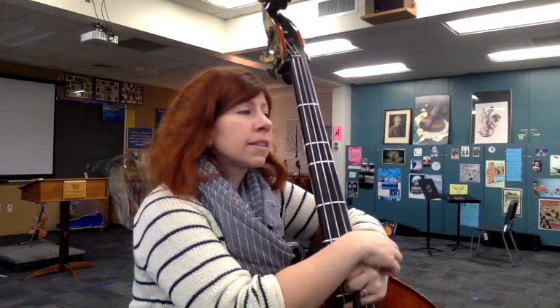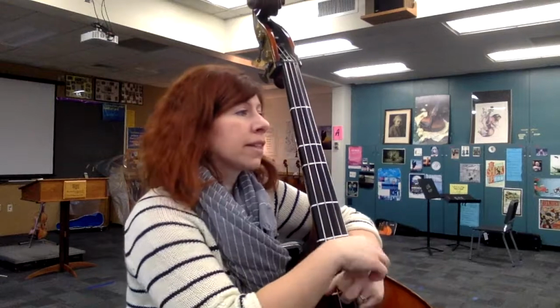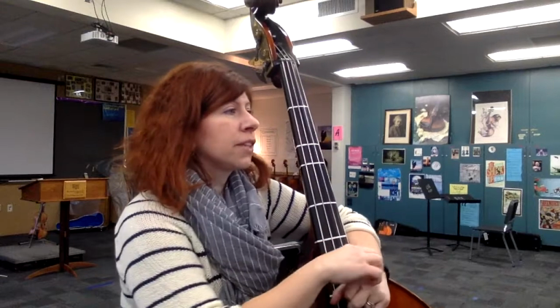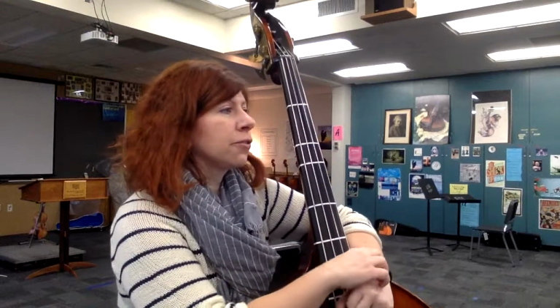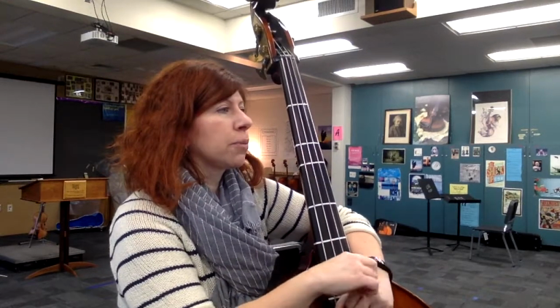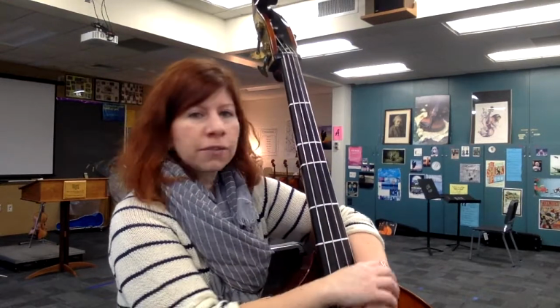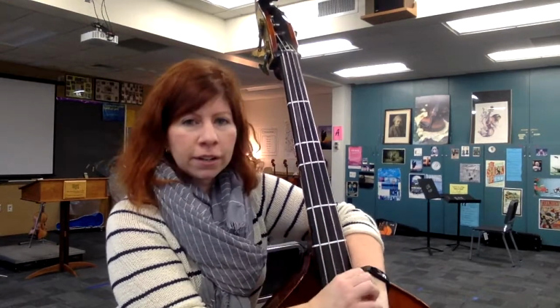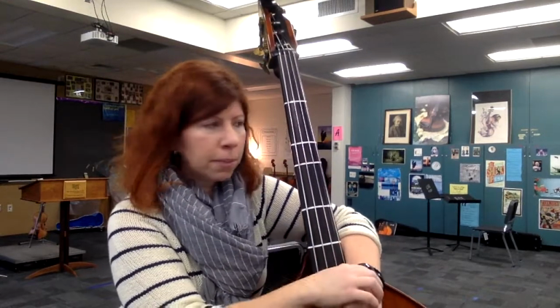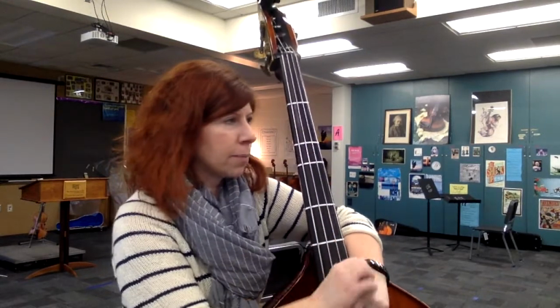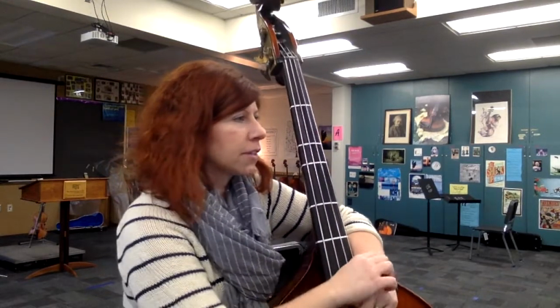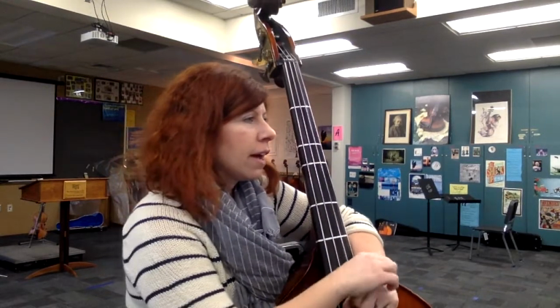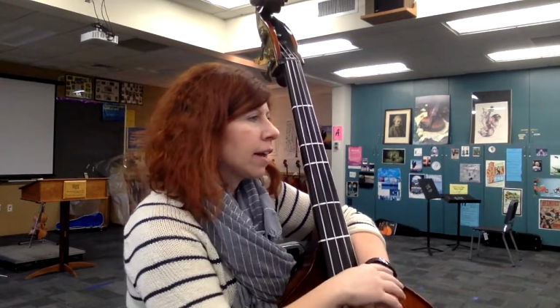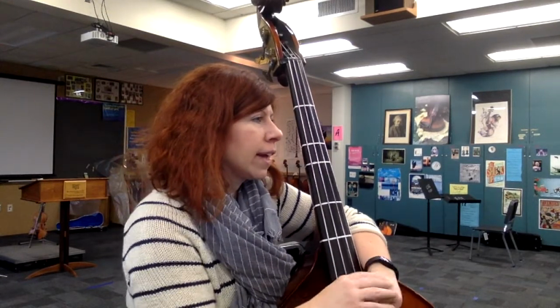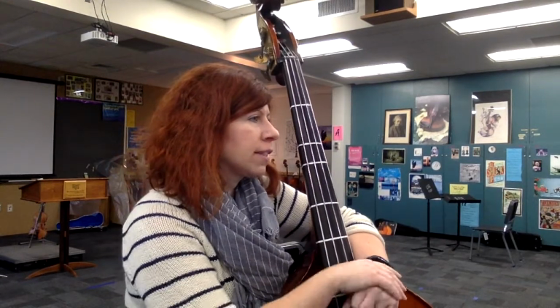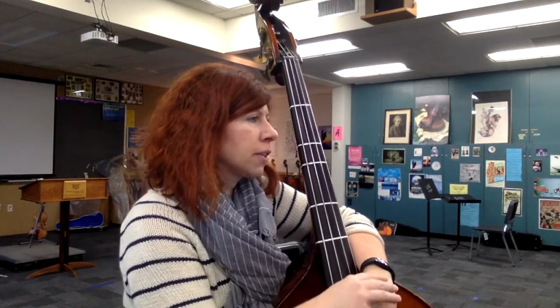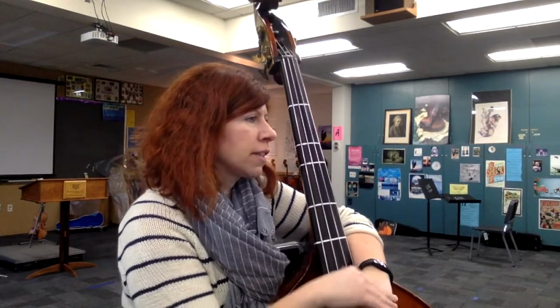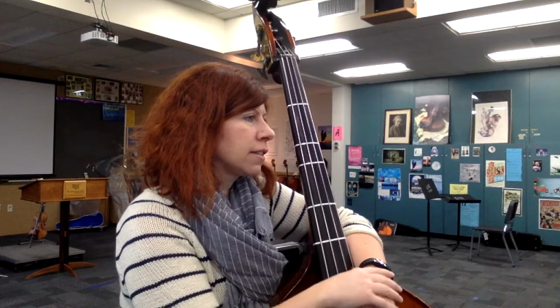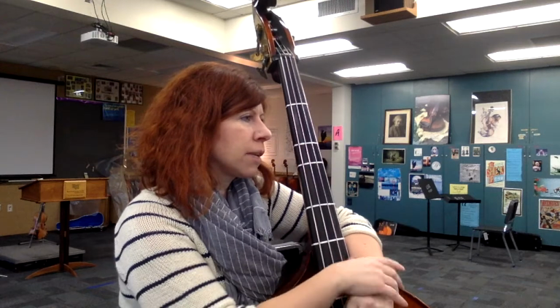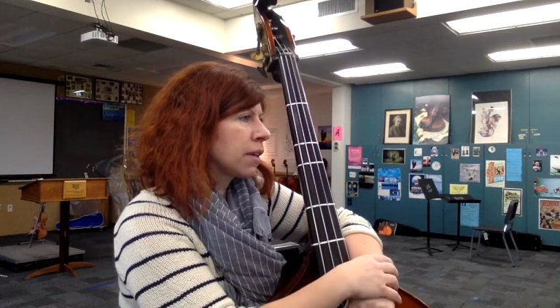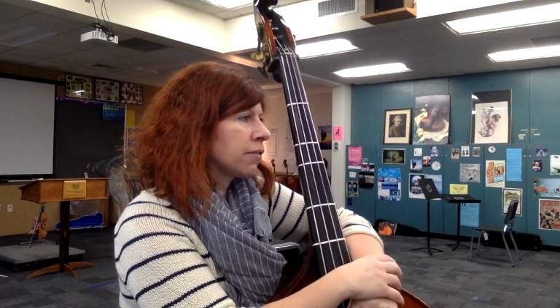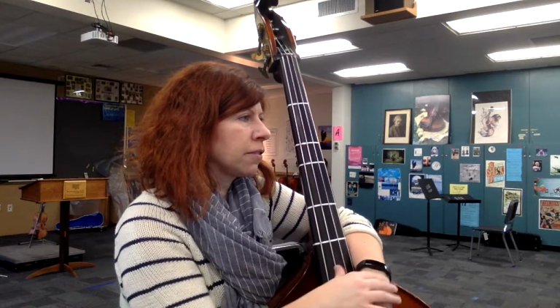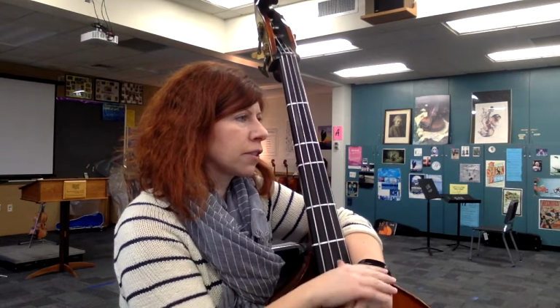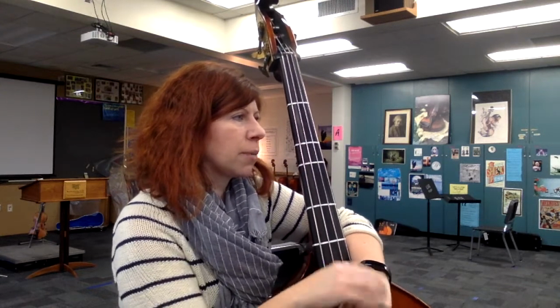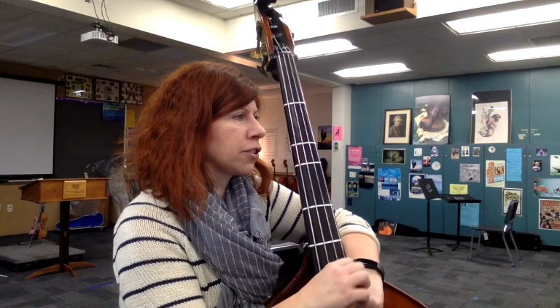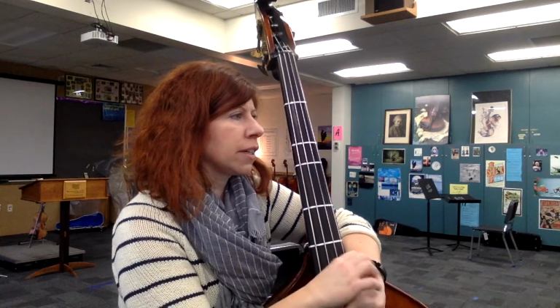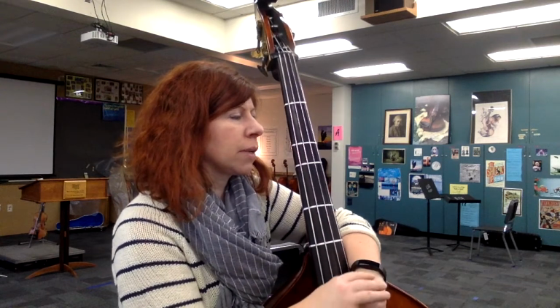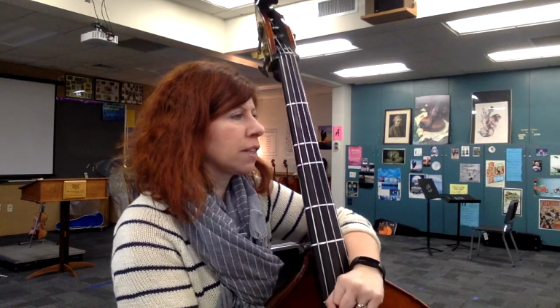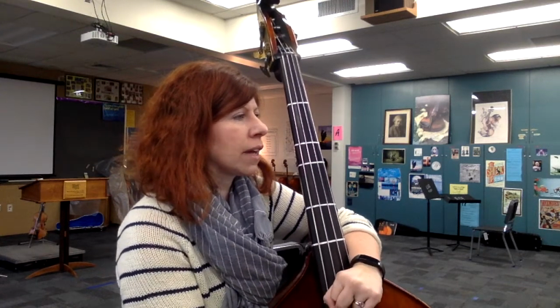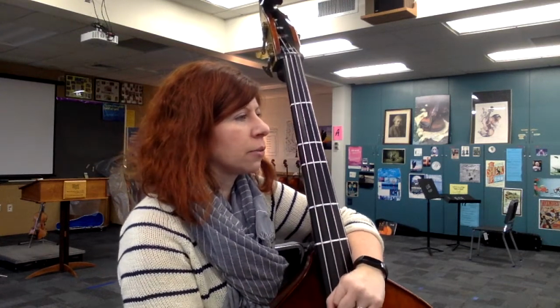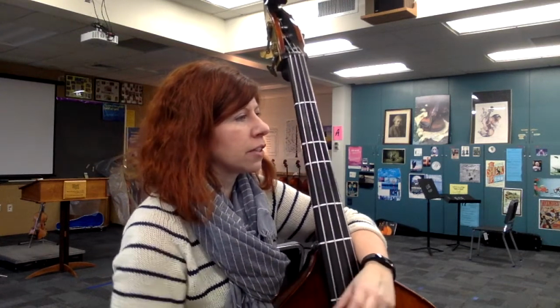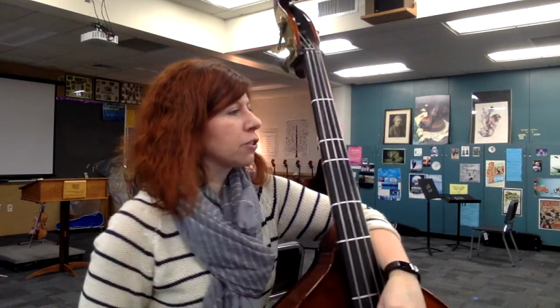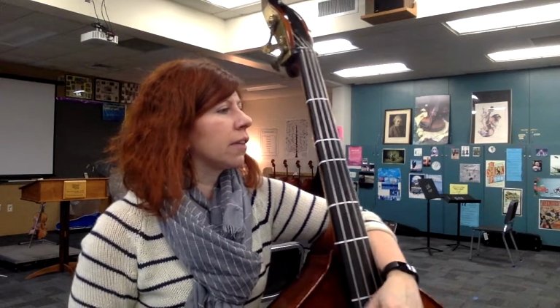This is a practice video for Beauty and Fire, the bass part. We're going to skip the very first couple measures at the beginning of this pizzicato, and we're going to start at measure 11.